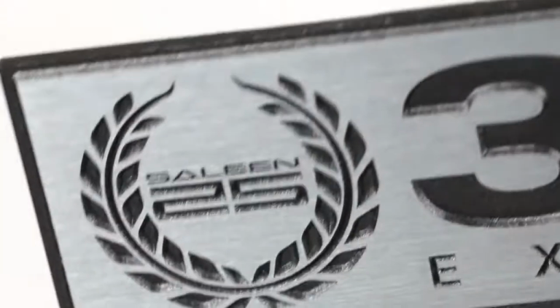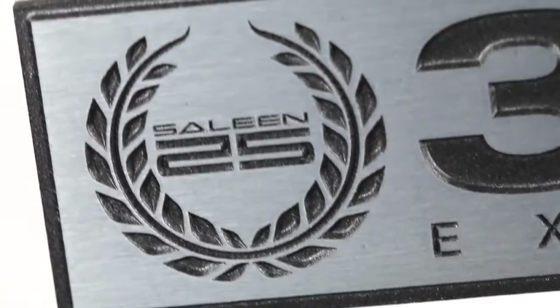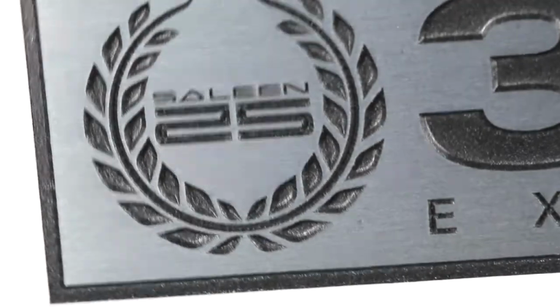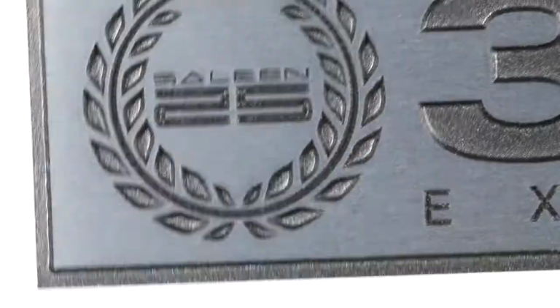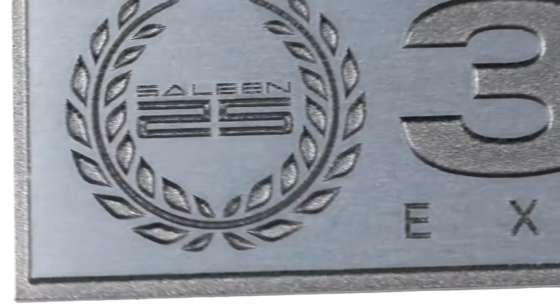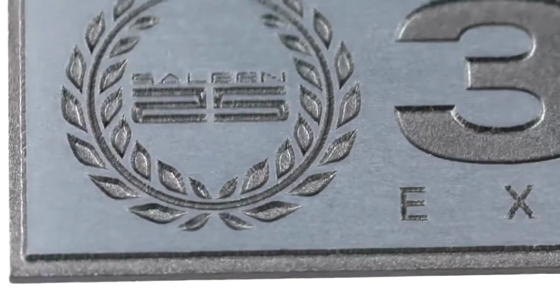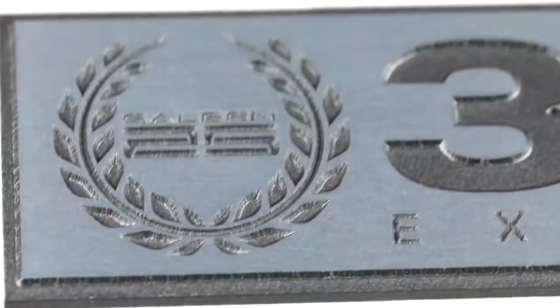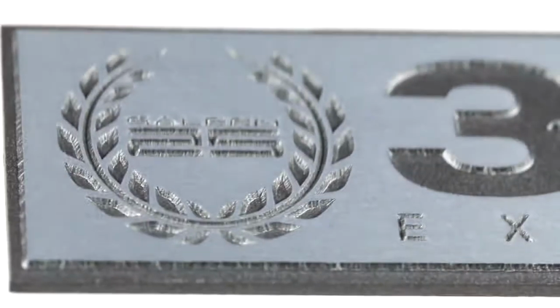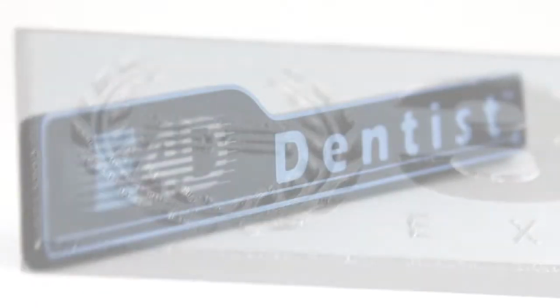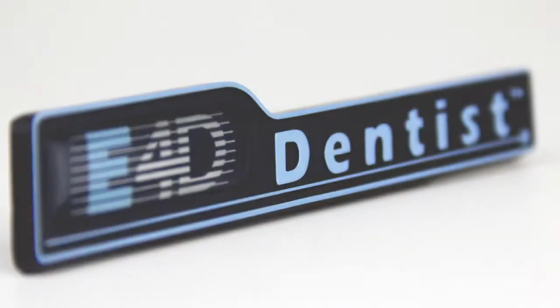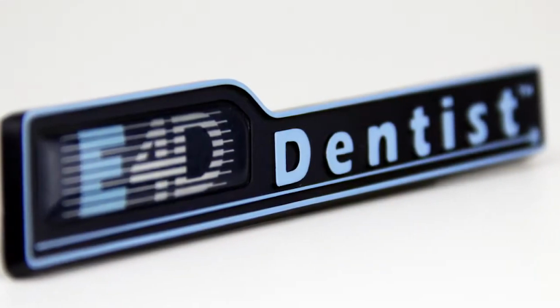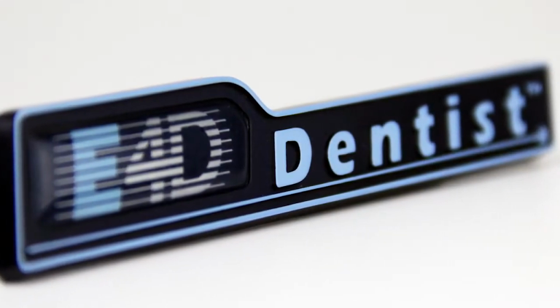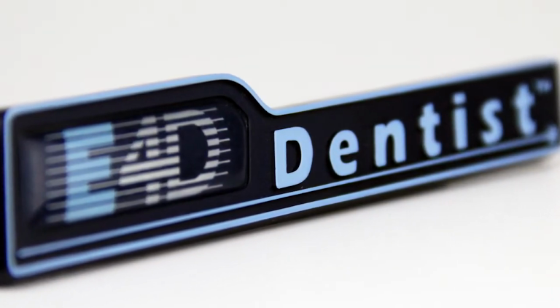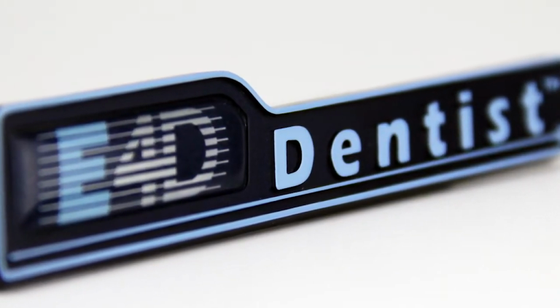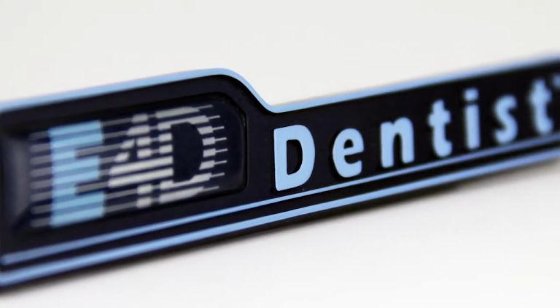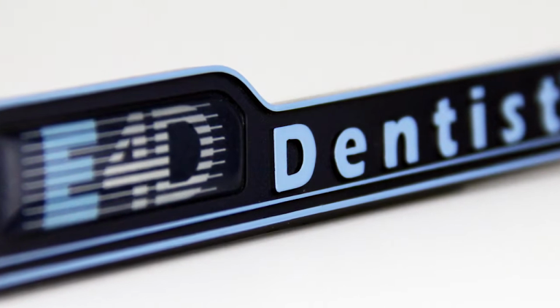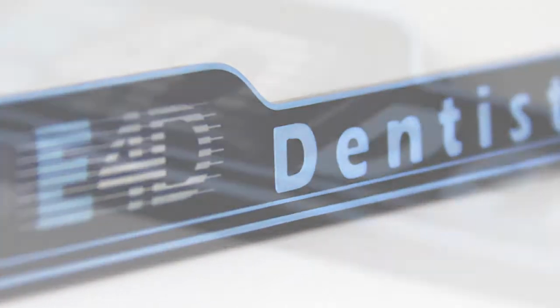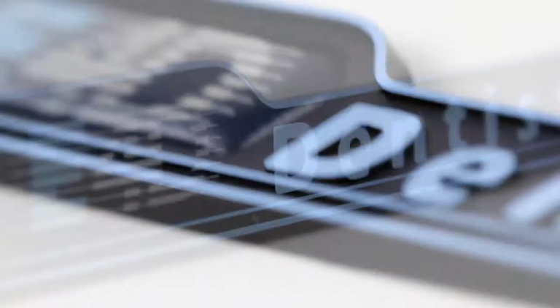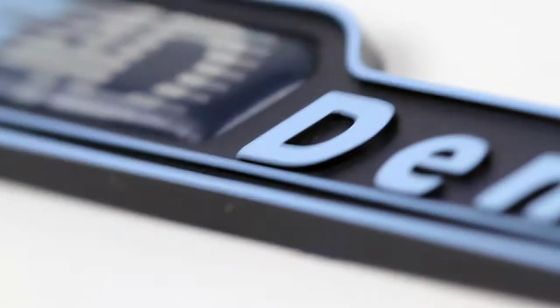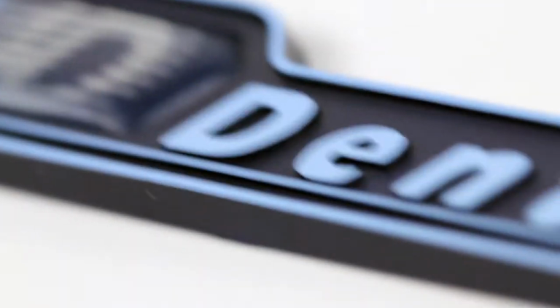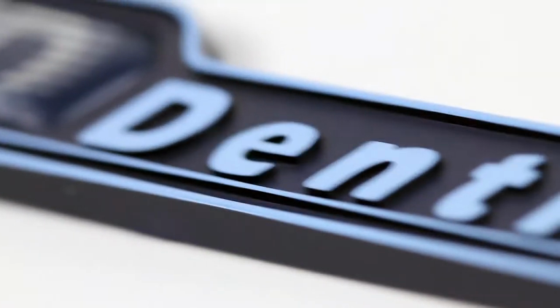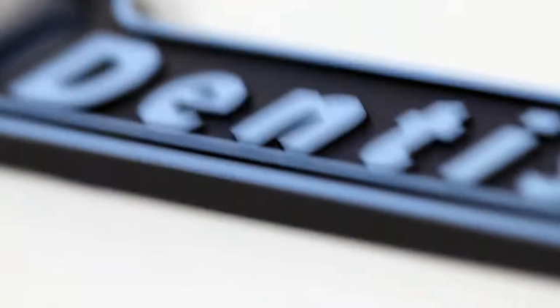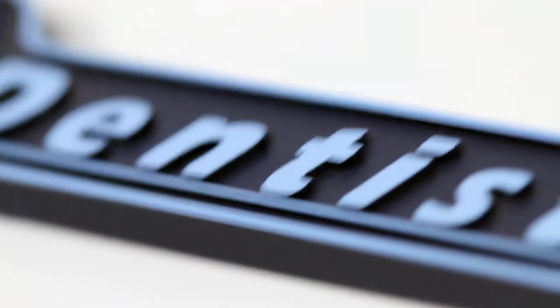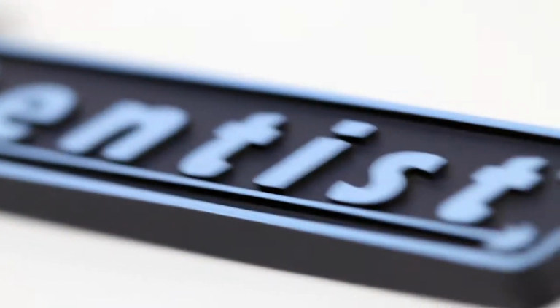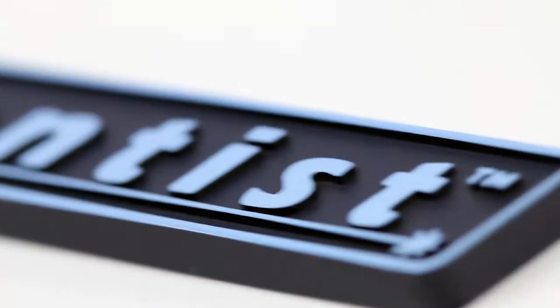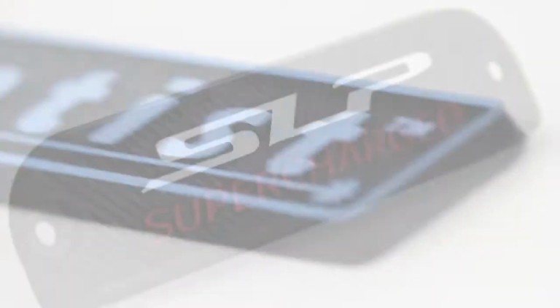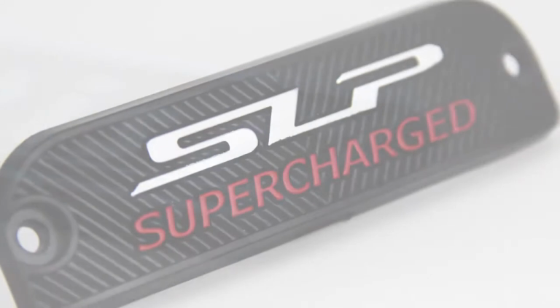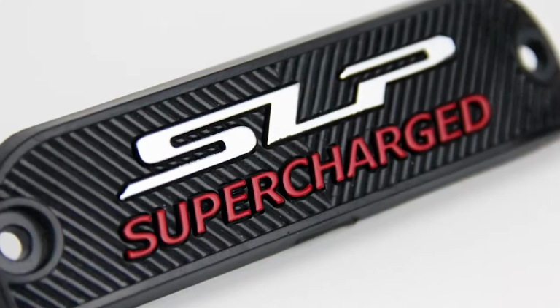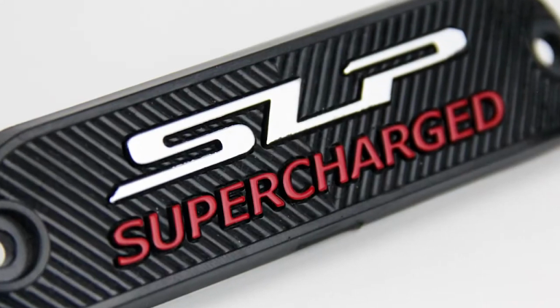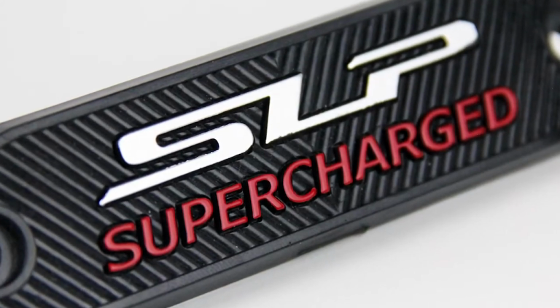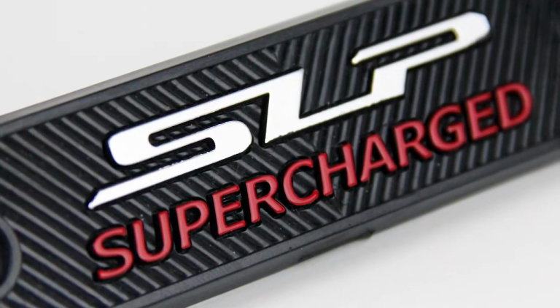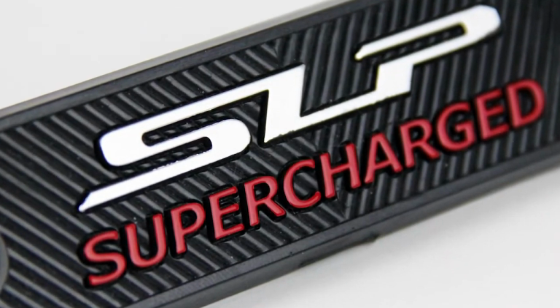We specialize in 3D nameplates in plastic or metal, and we can even combine materials to develop your custom nameplate using a variety of manufacturing styles such as injection molding, doming, etching, and deep etching.